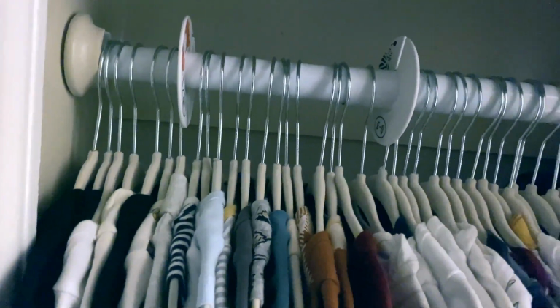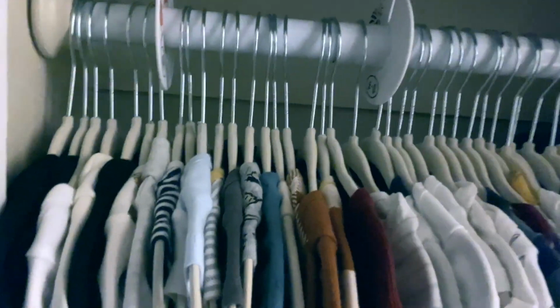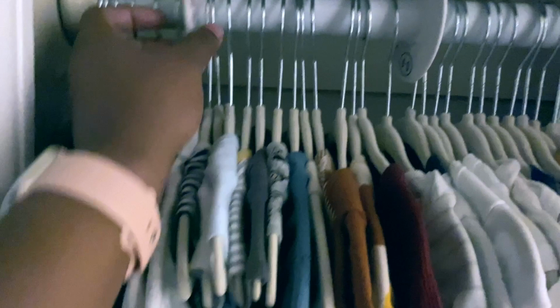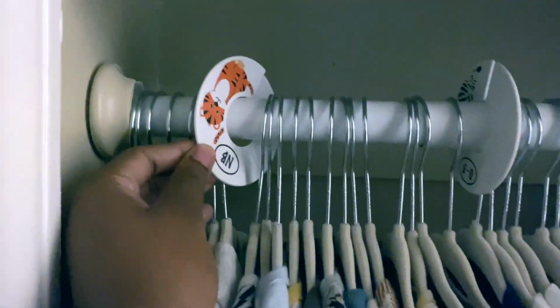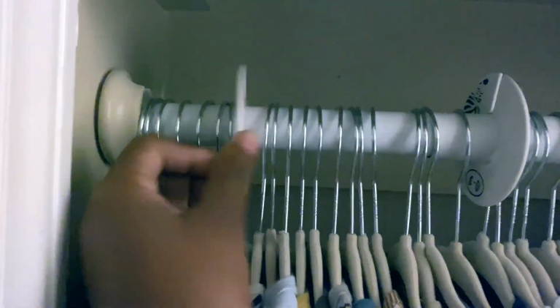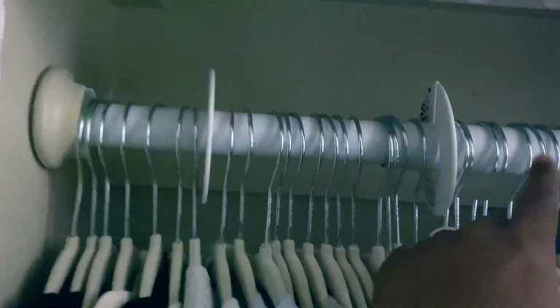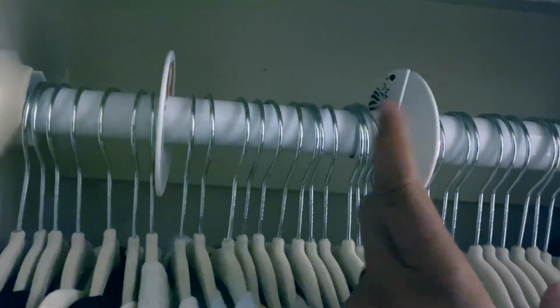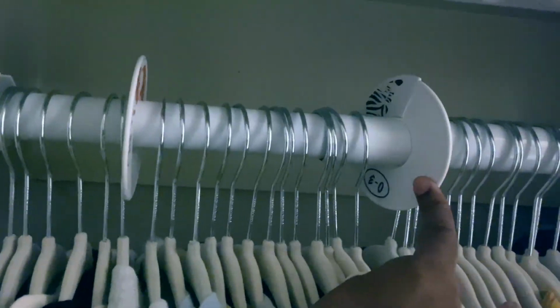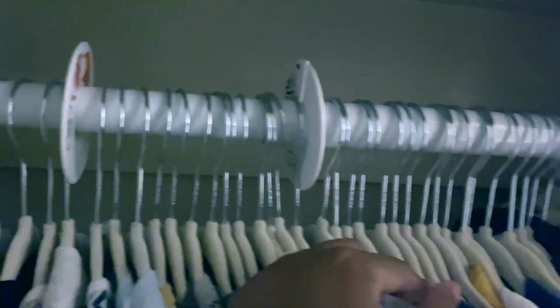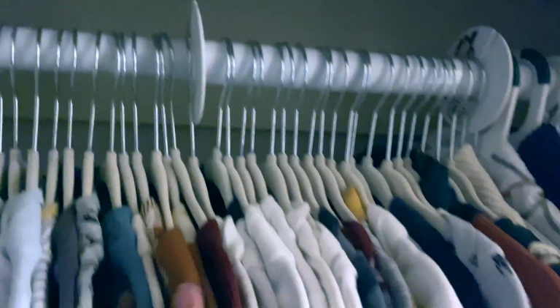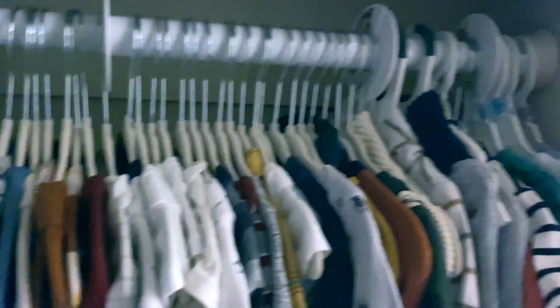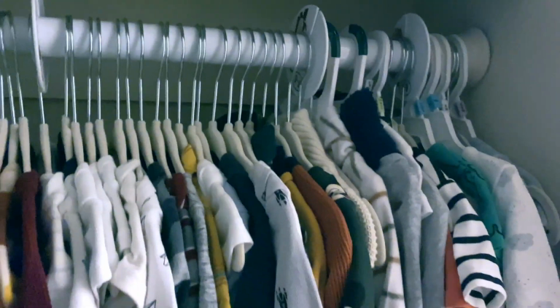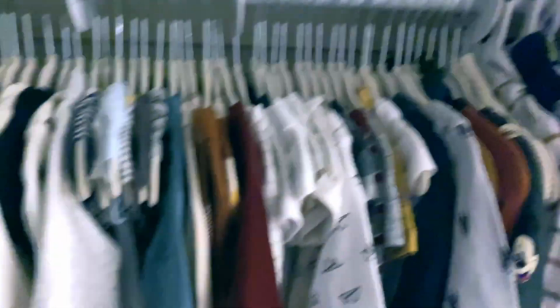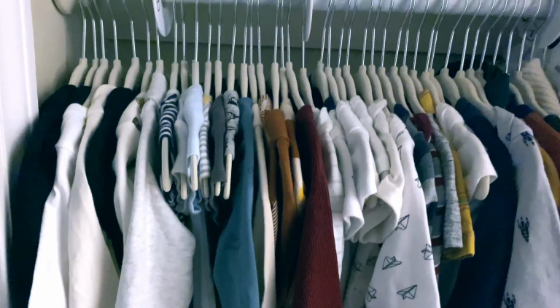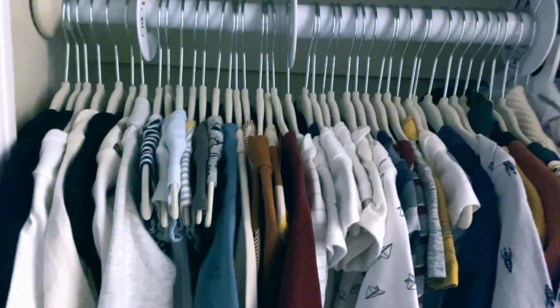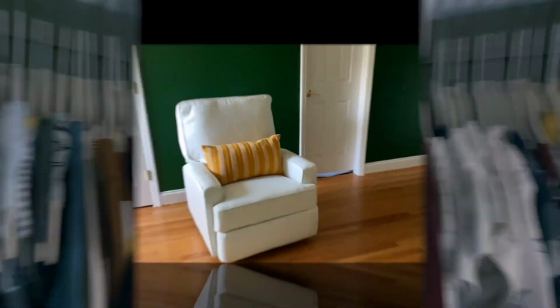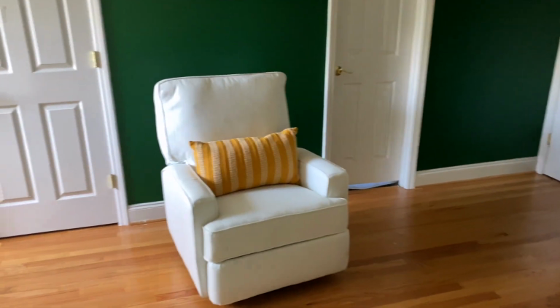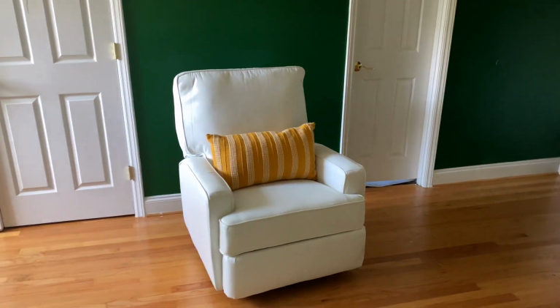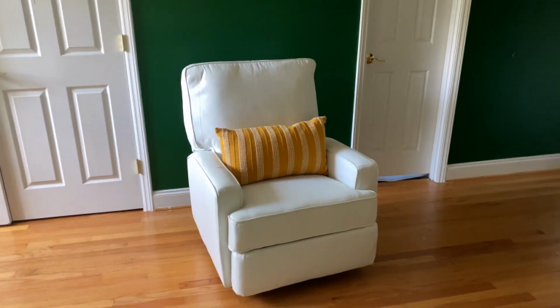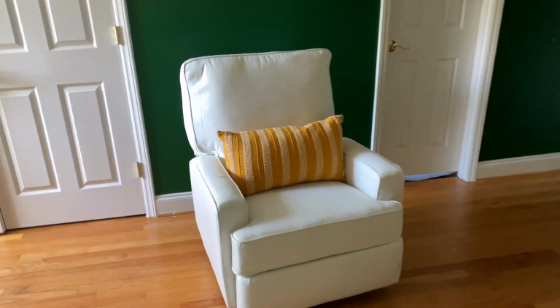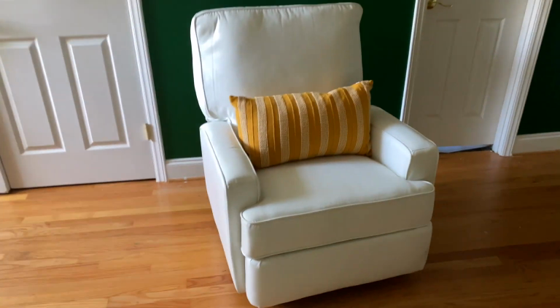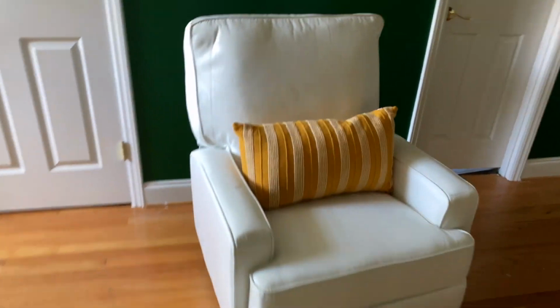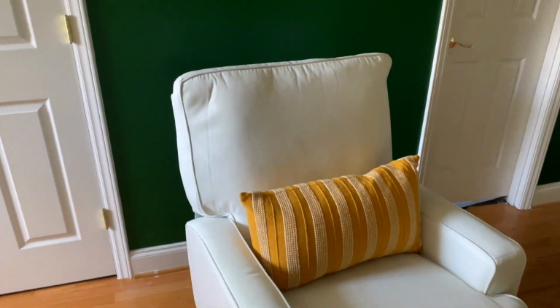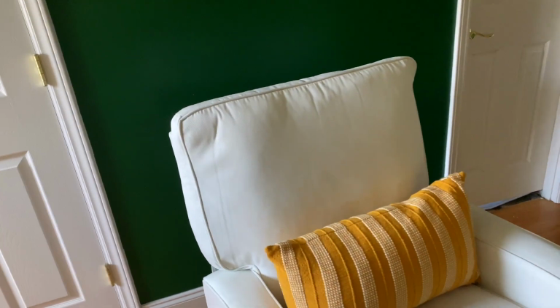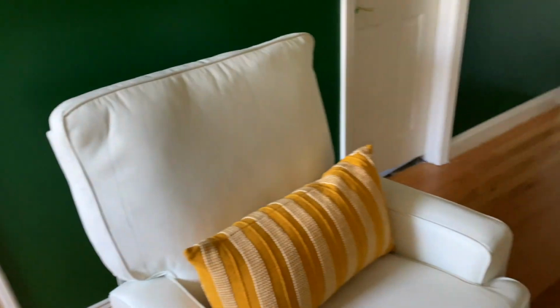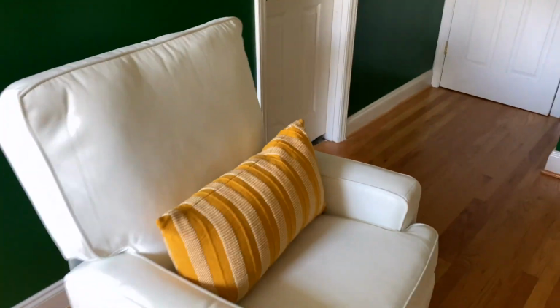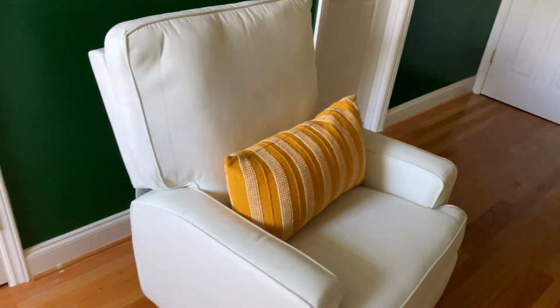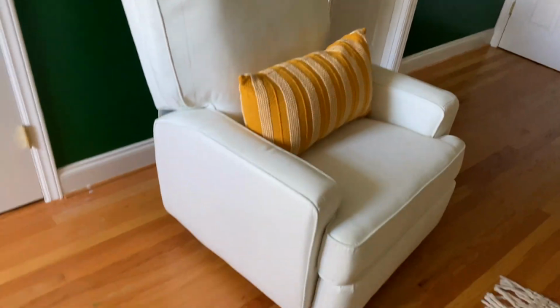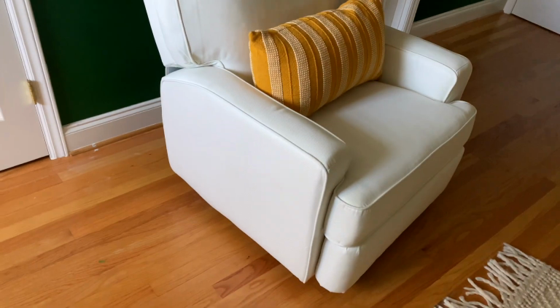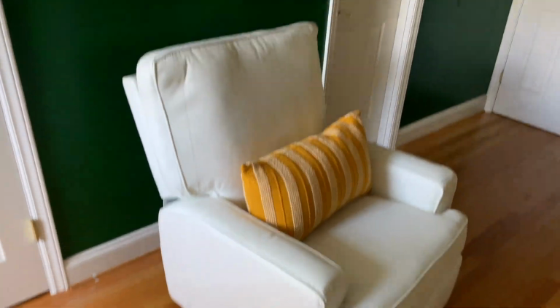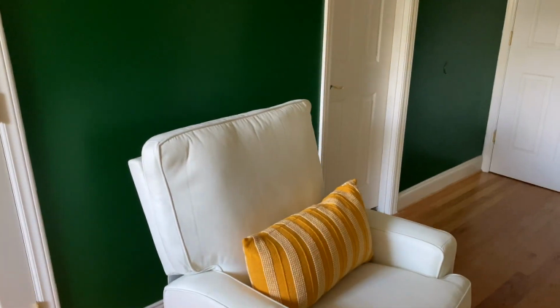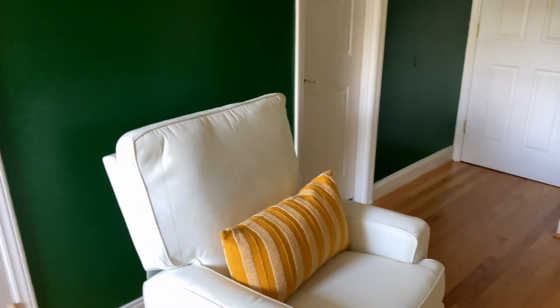It's organized — I got the newborn, zero to three, and so forth. So the chair came in and we decided to put the chair in our room instead of the nursery, and I think it looks good in here.